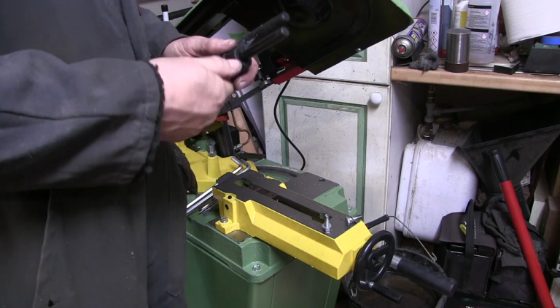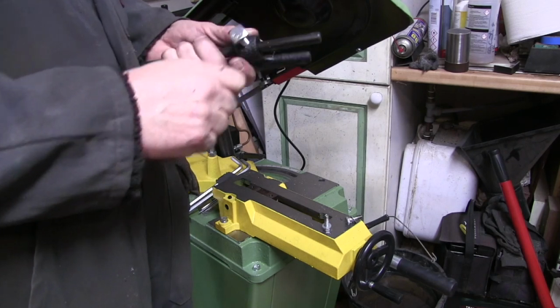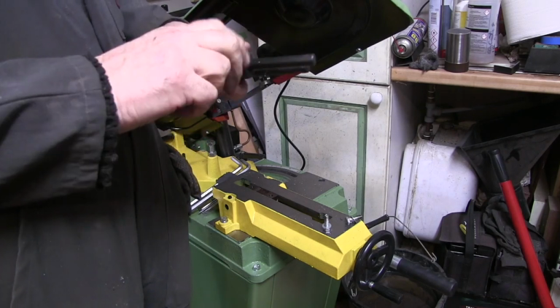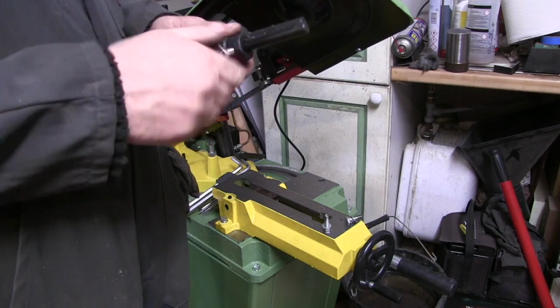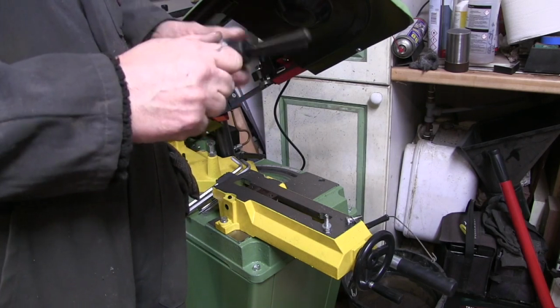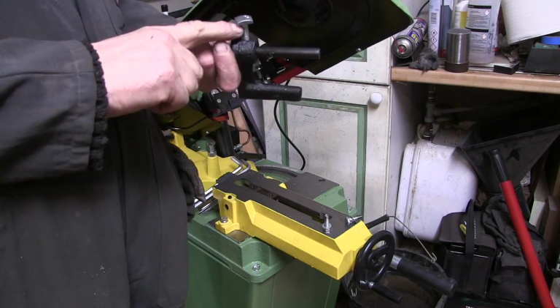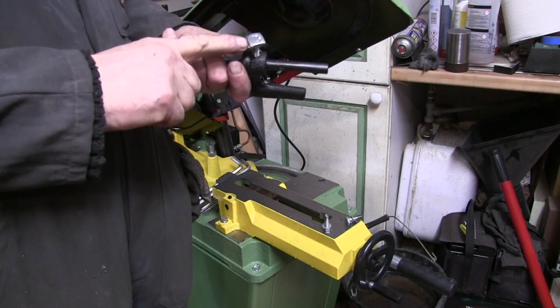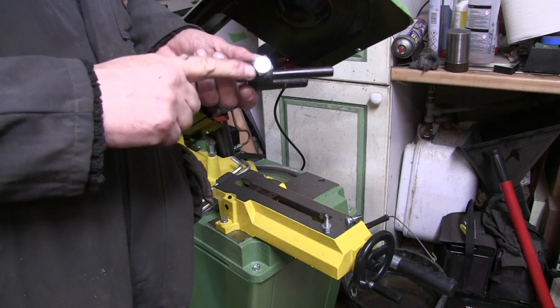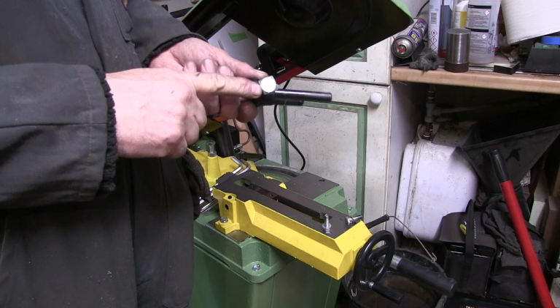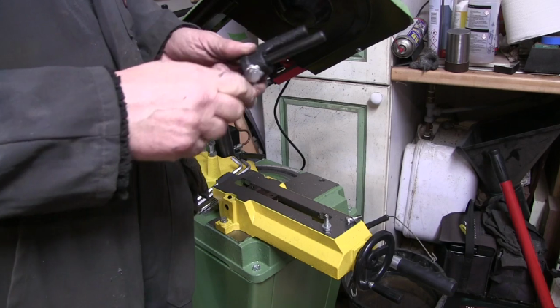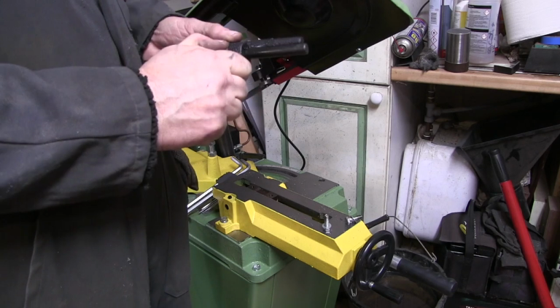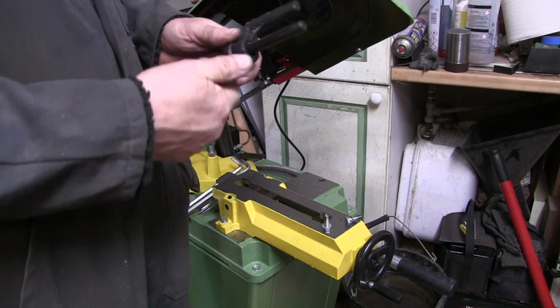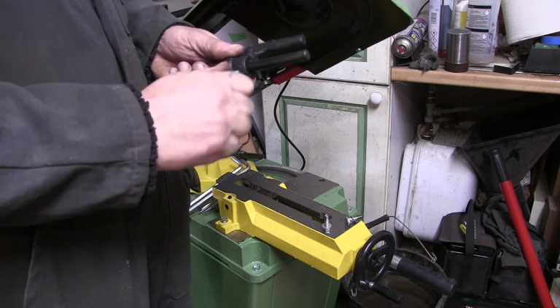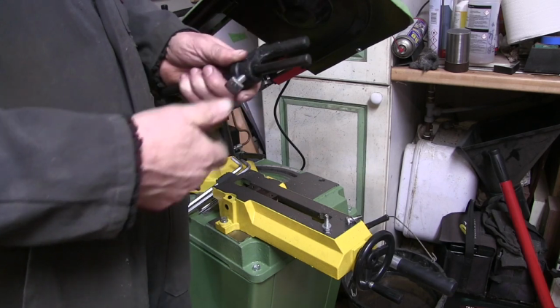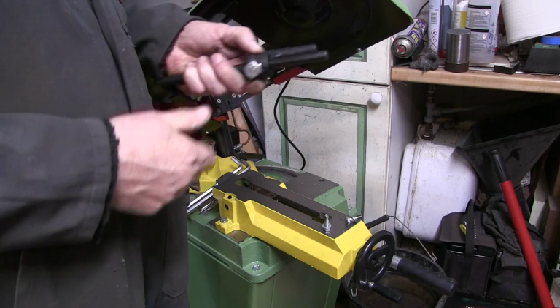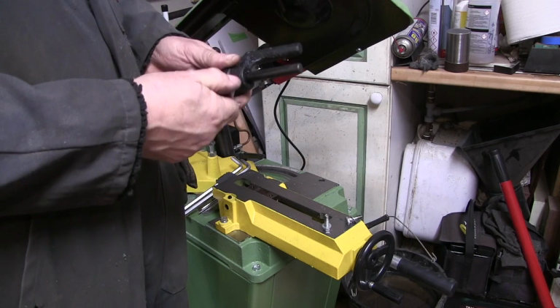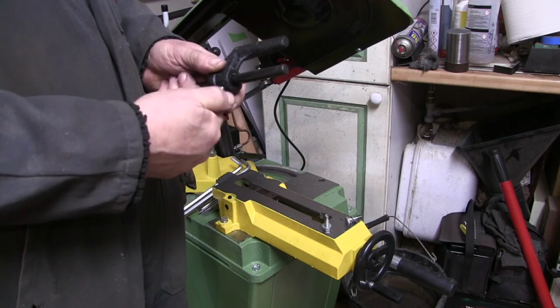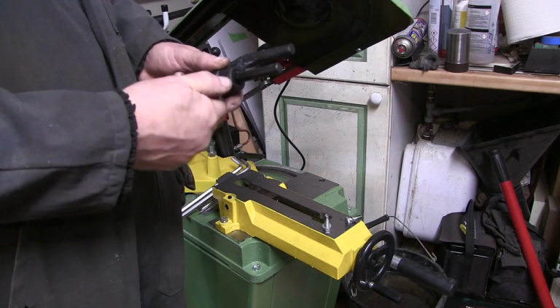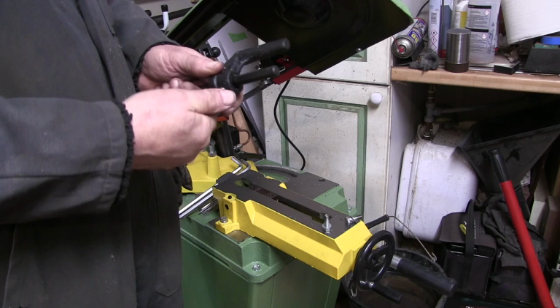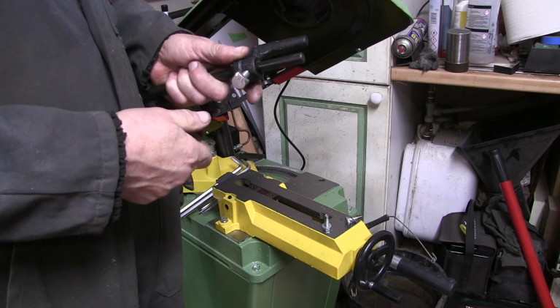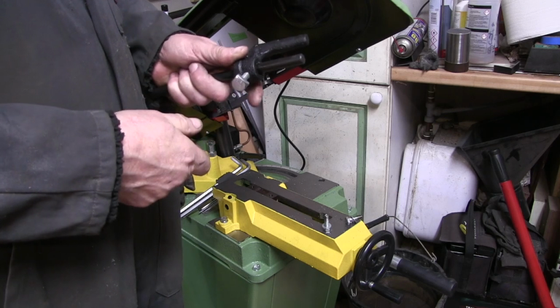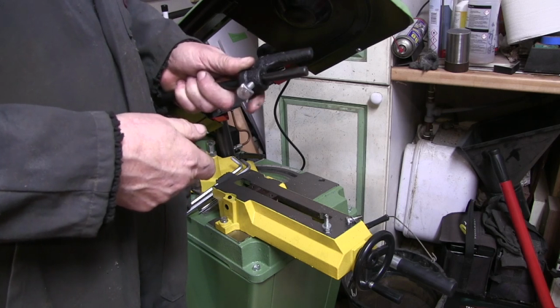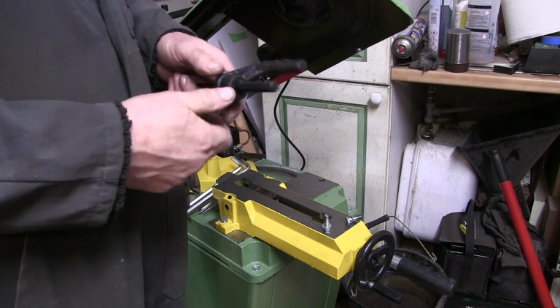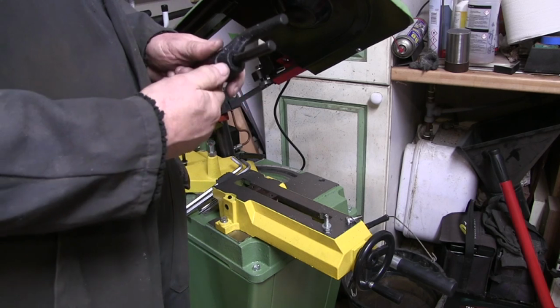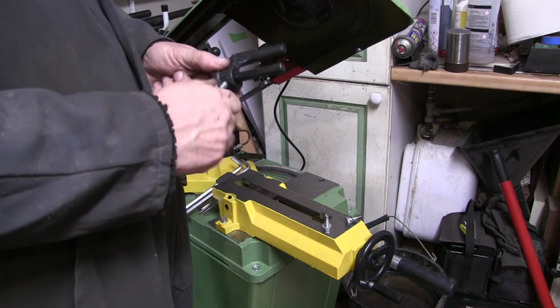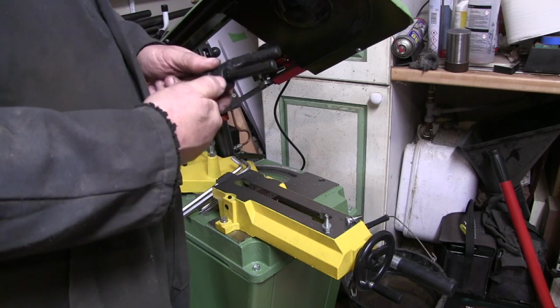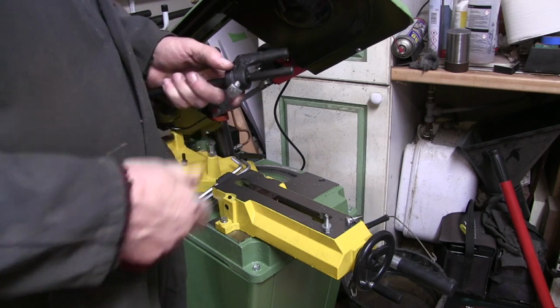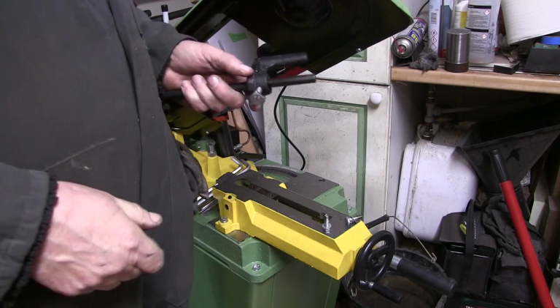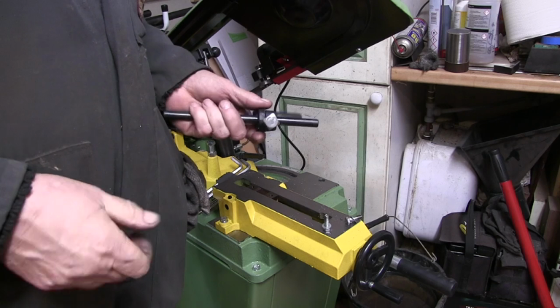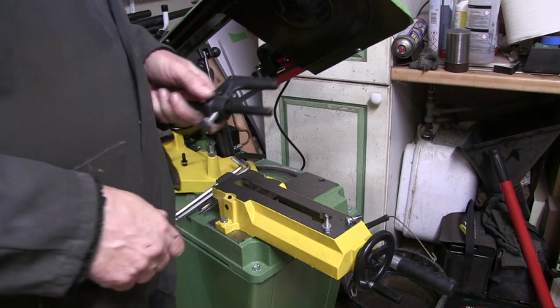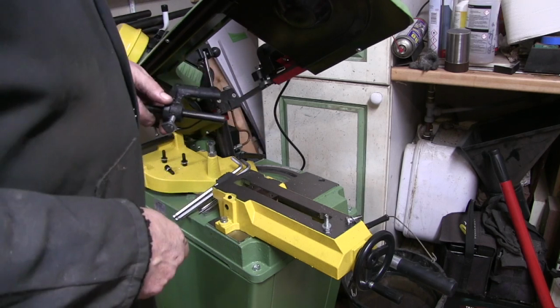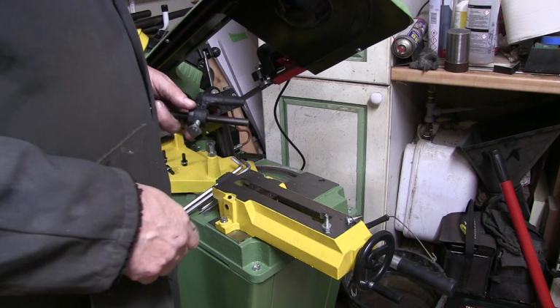There you go — how bad's that for a quick fix? I've got these little square headed M8 bolts. That's enough to nip it up and move it. Better than that allen bolt.